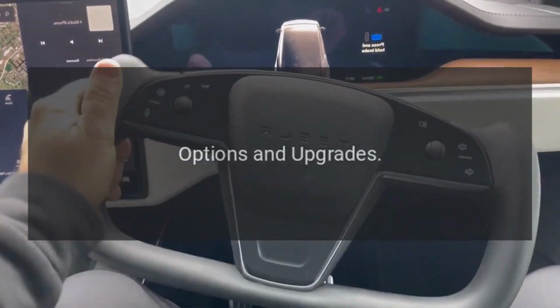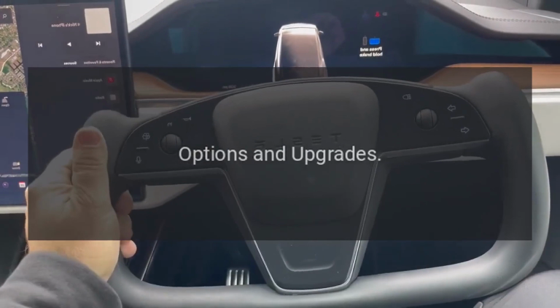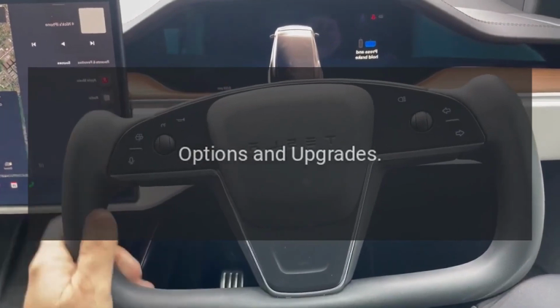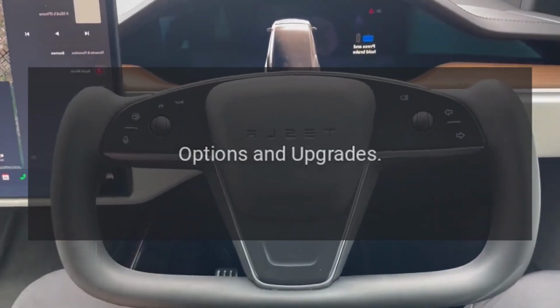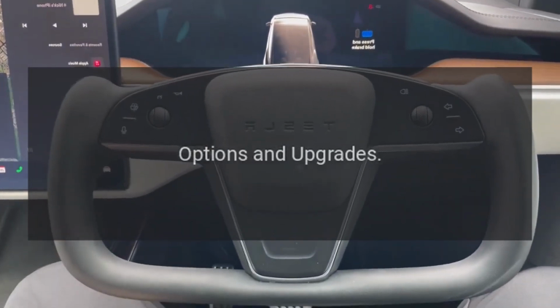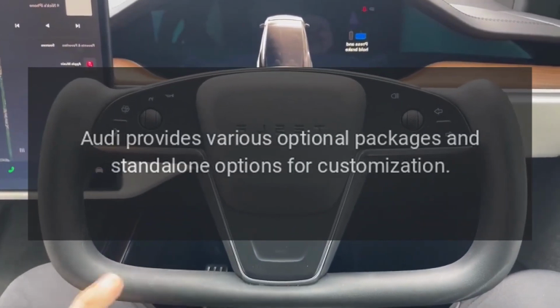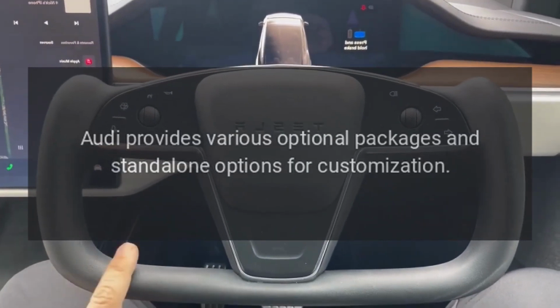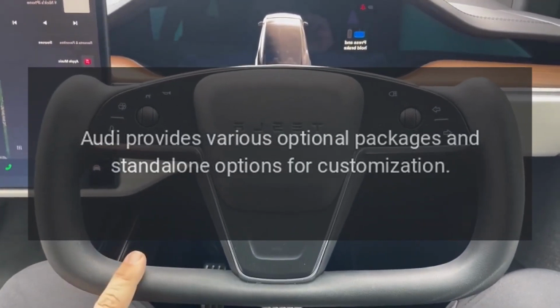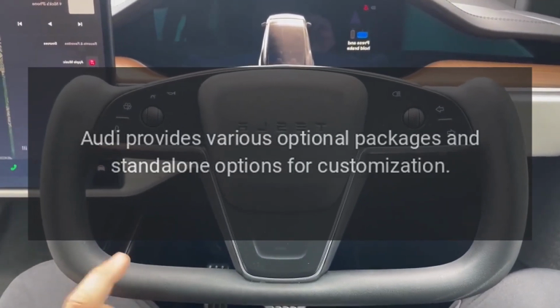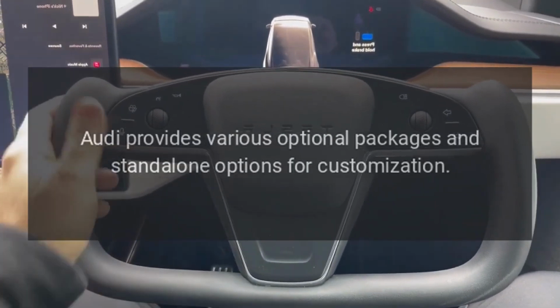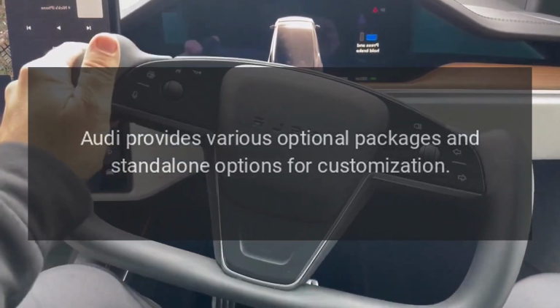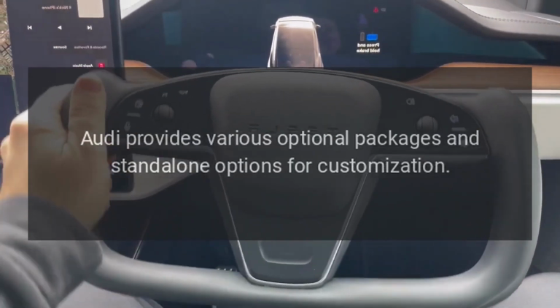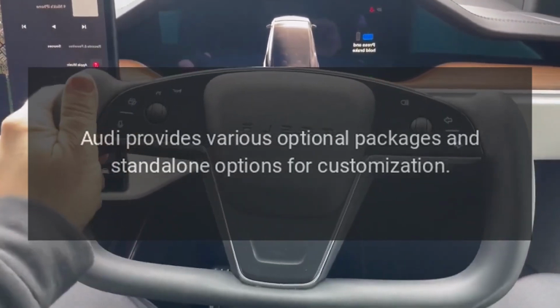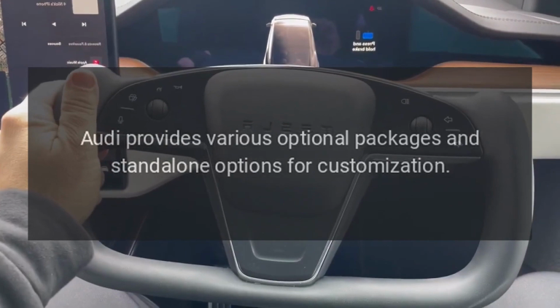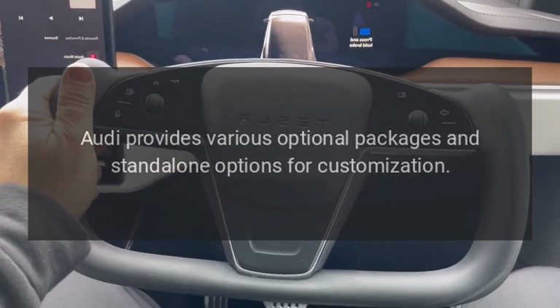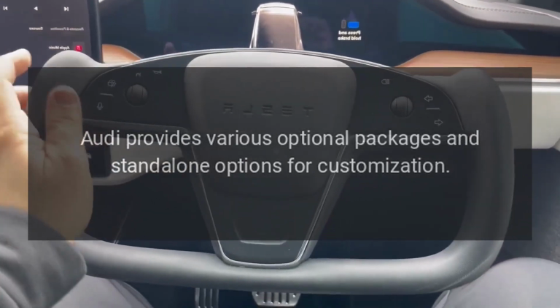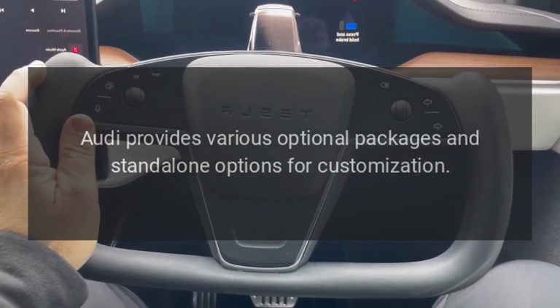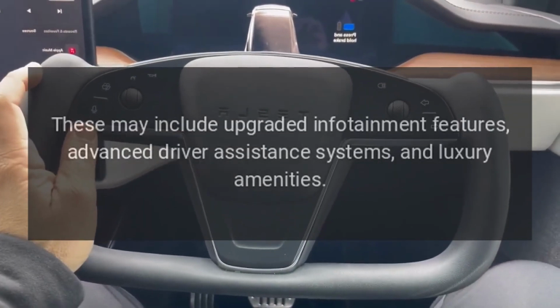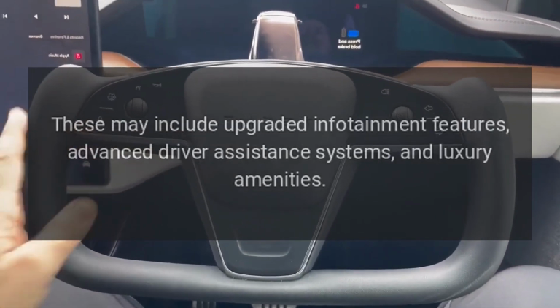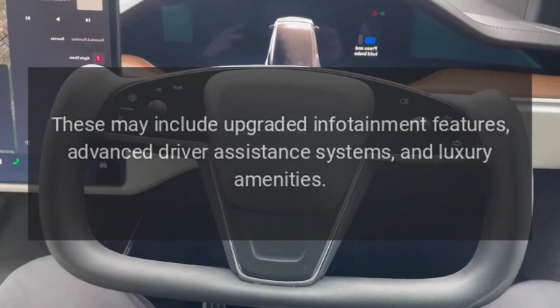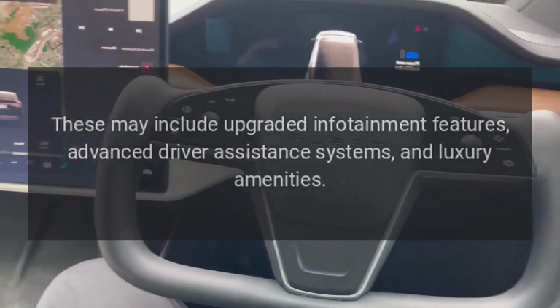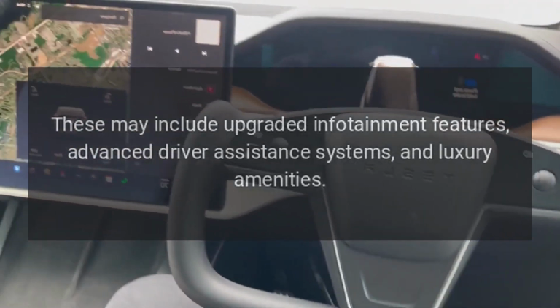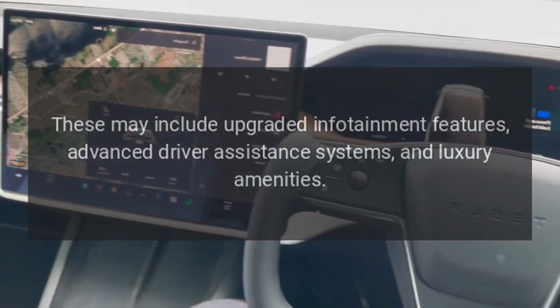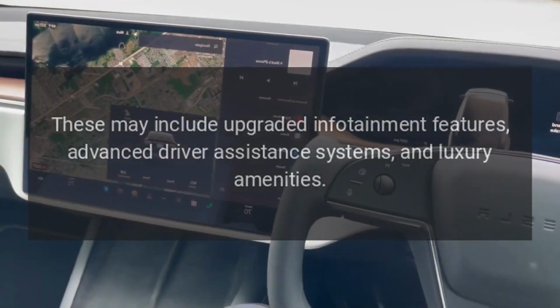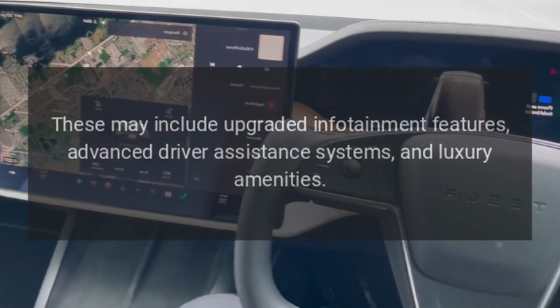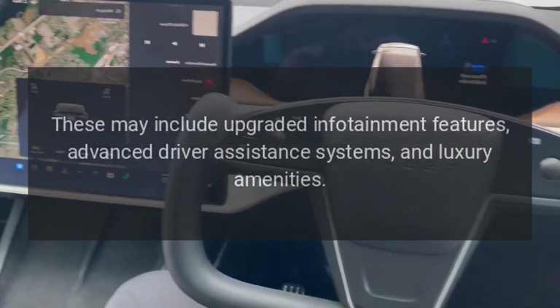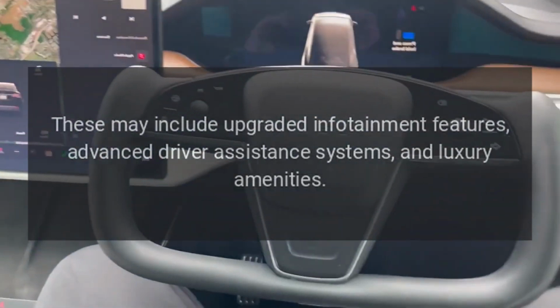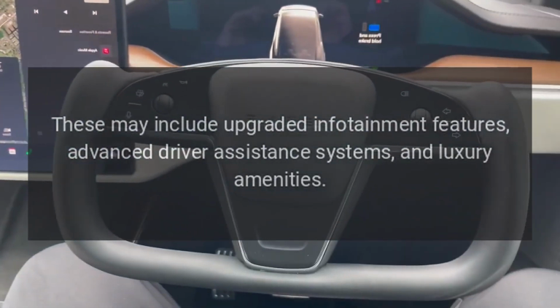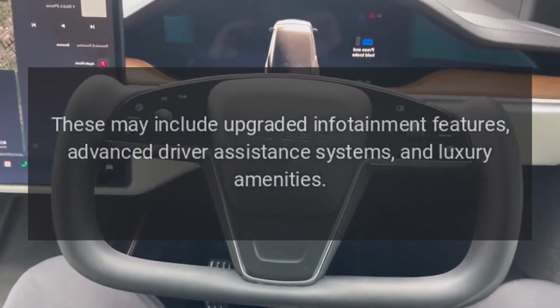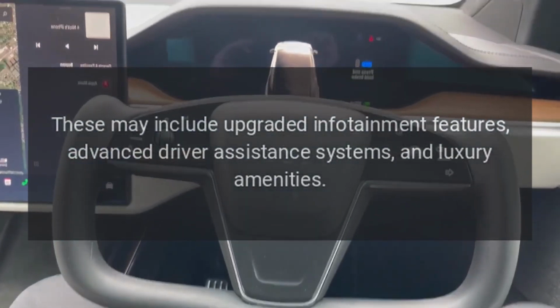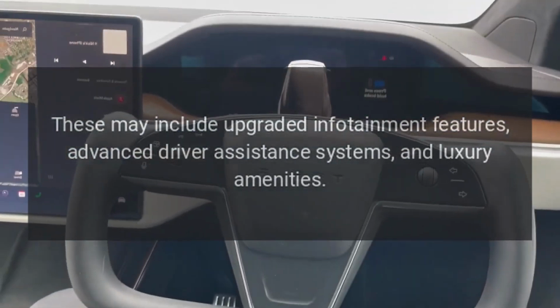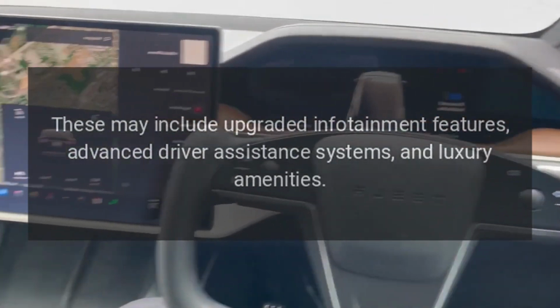Options and upgrades. Audi provides various optional packages and standalone options for customization. These may include upgraded infotainment features, advanced driver assistance systems, and luxury amenities.